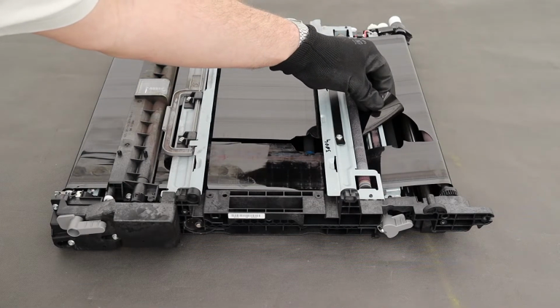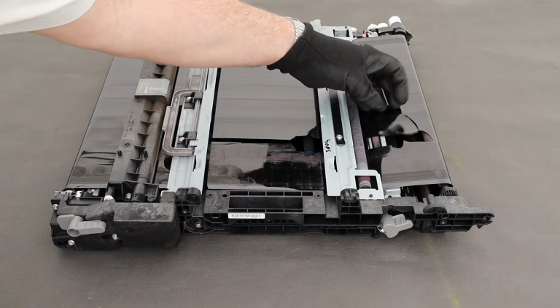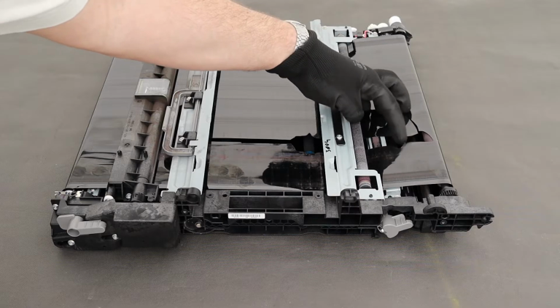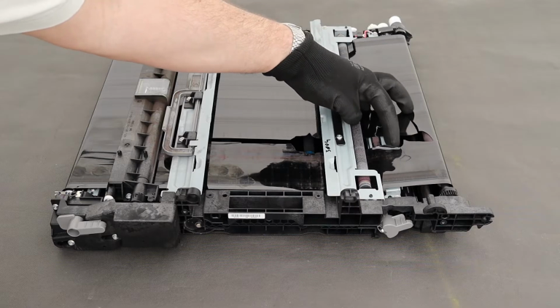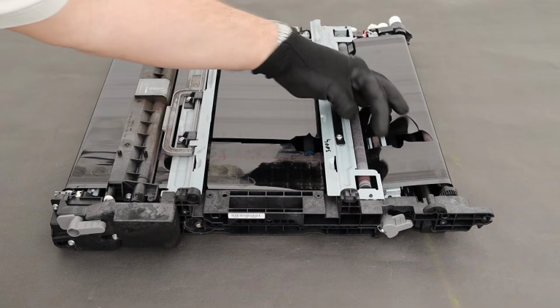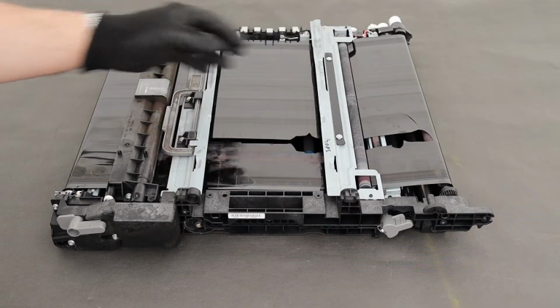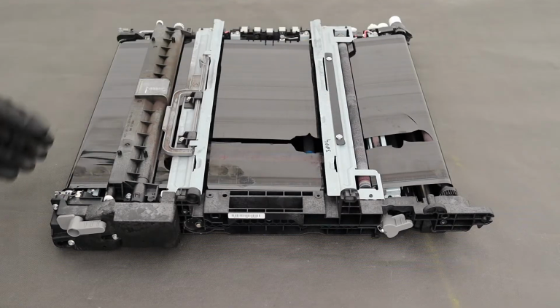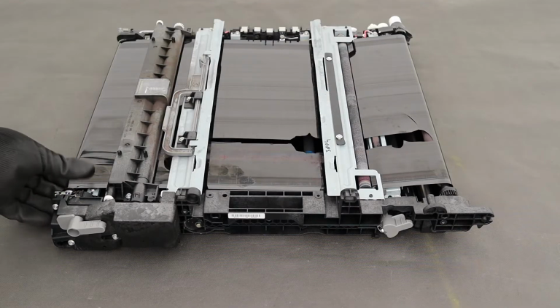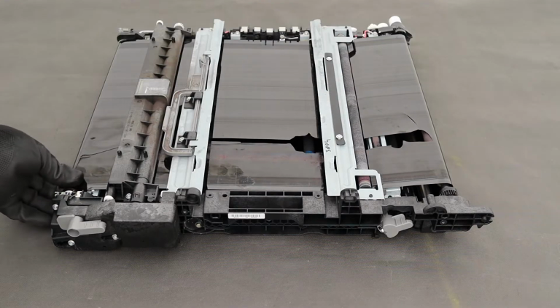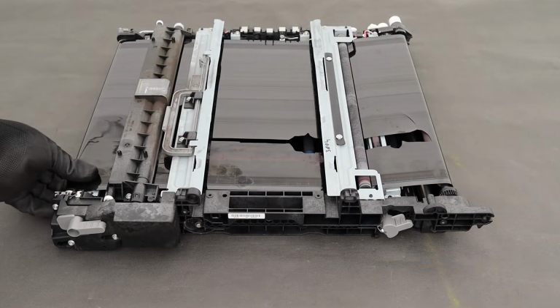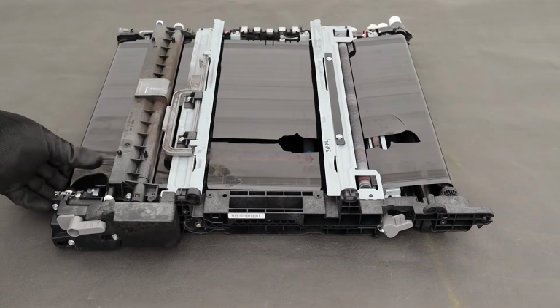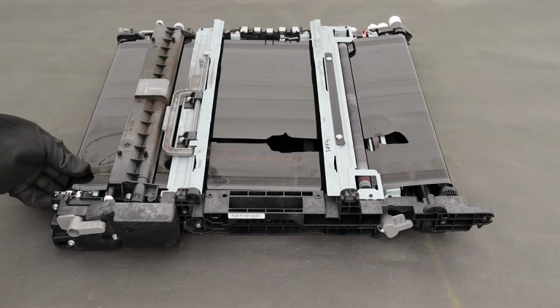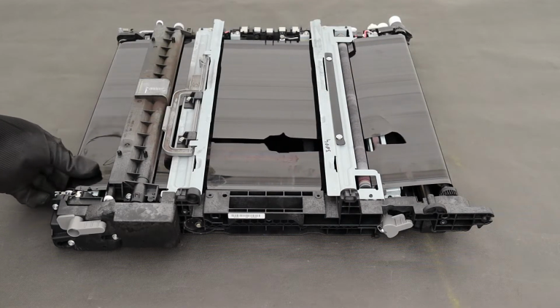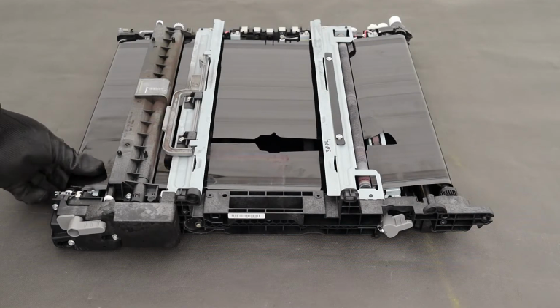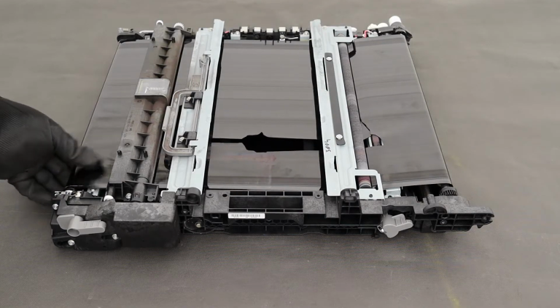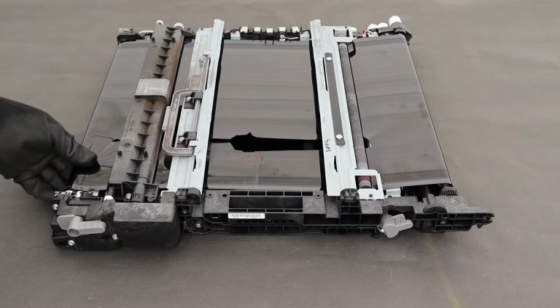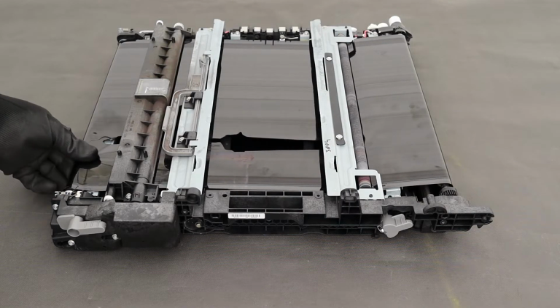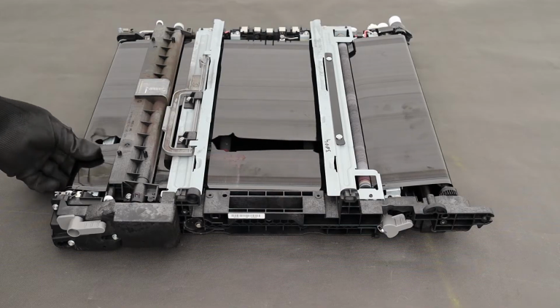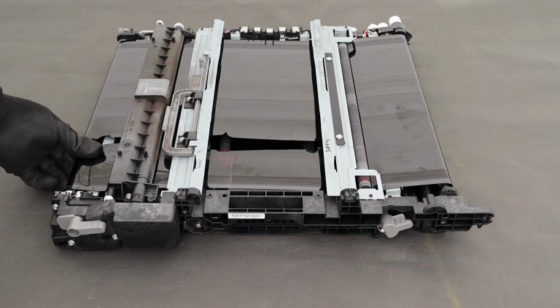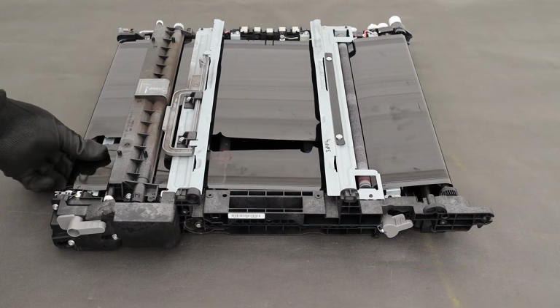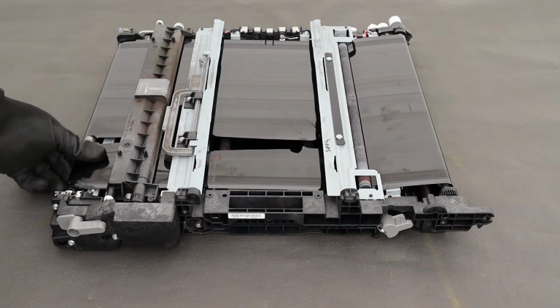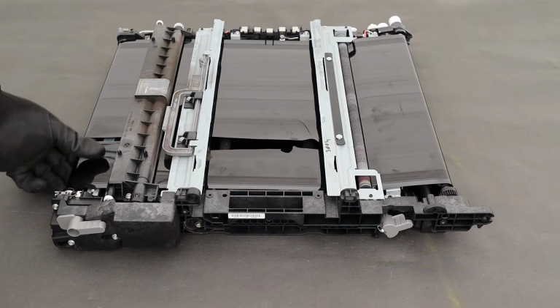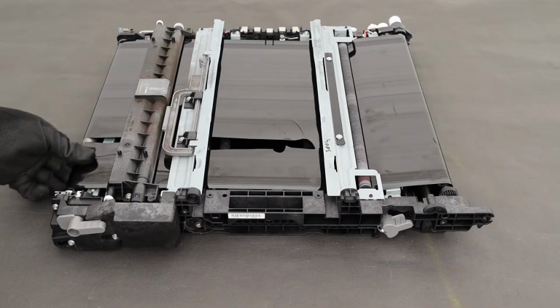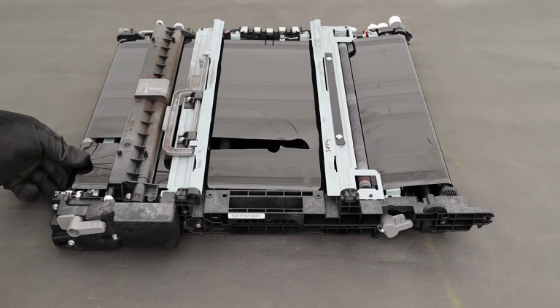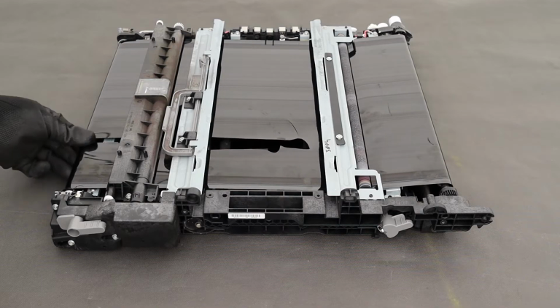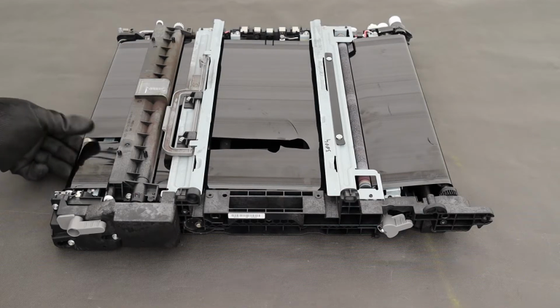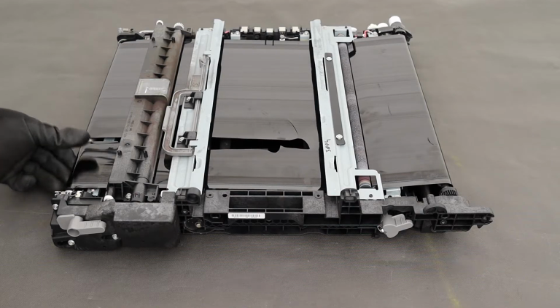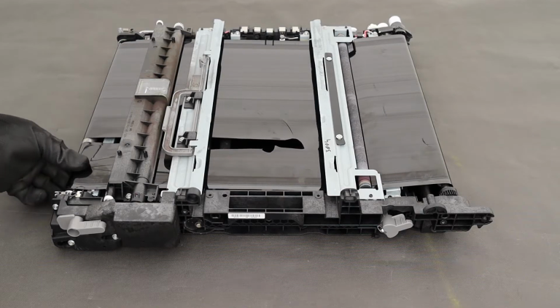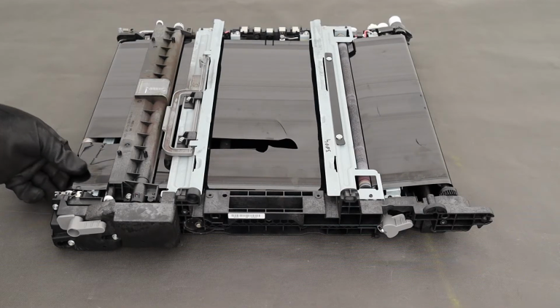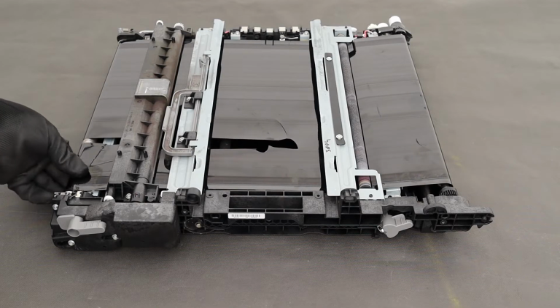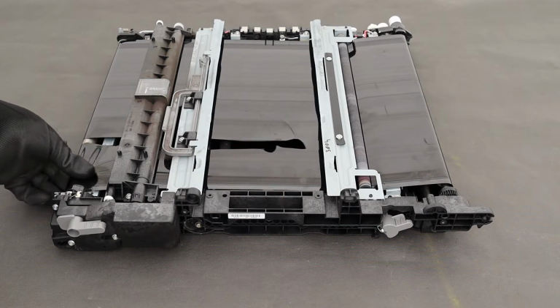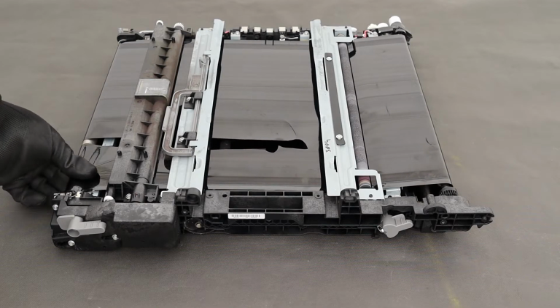First, check carefully what the damage is in the transfer unit. You can easily buy a transfer belt — the link to my shop is in the video description — or search in your local market.